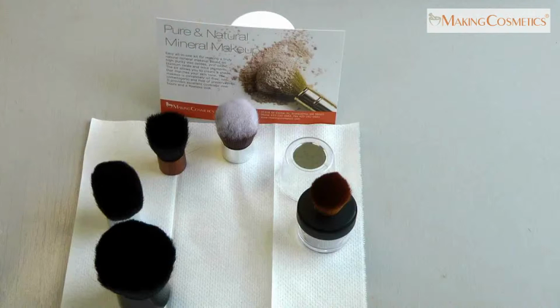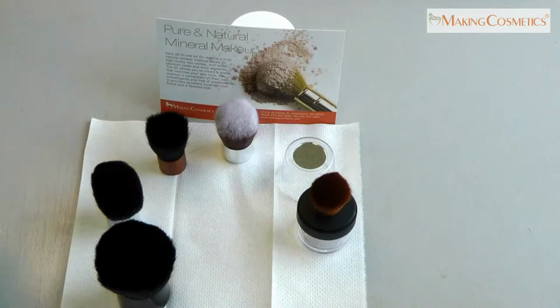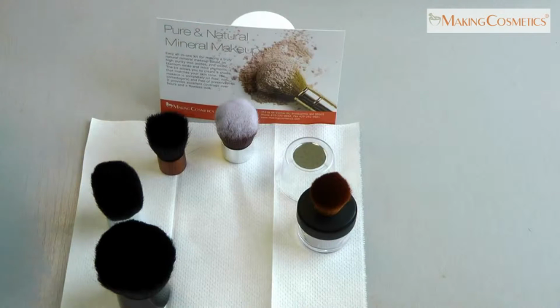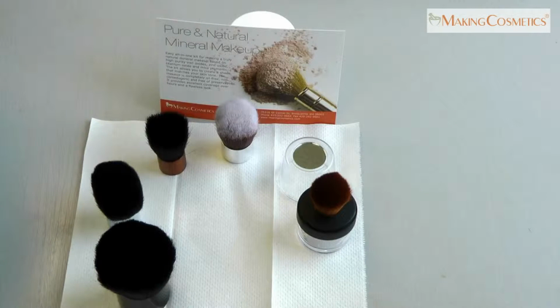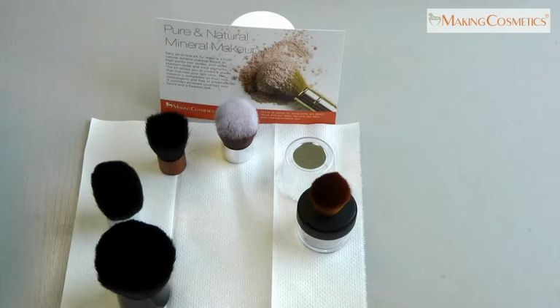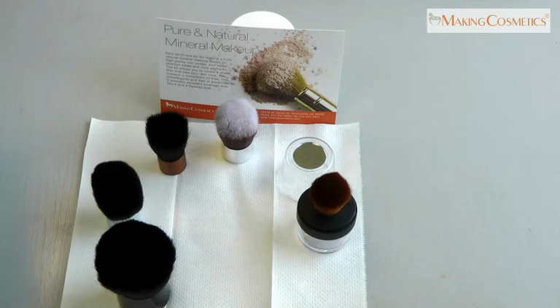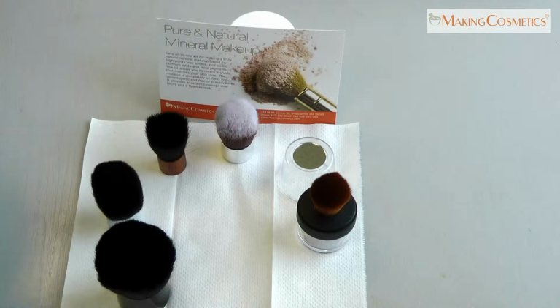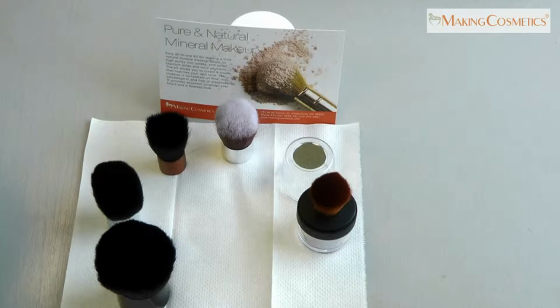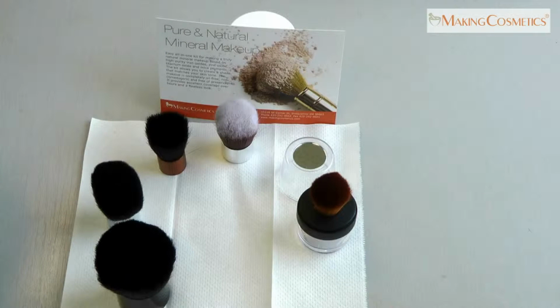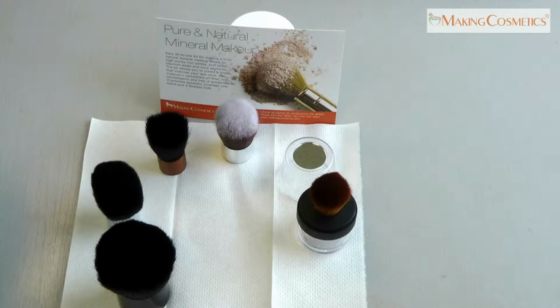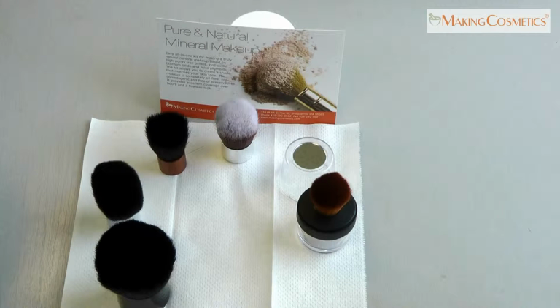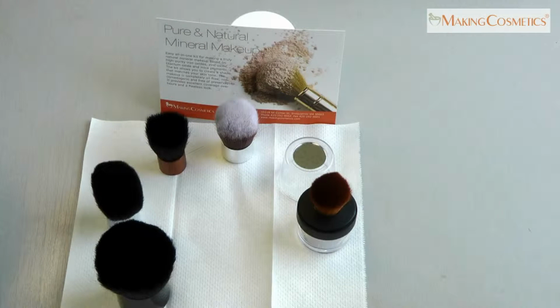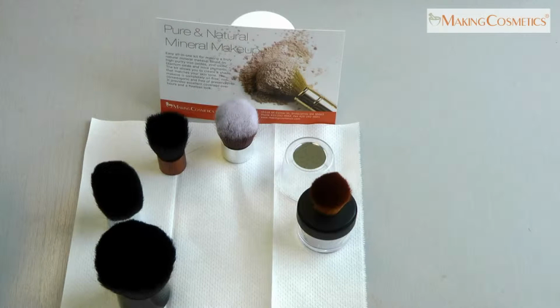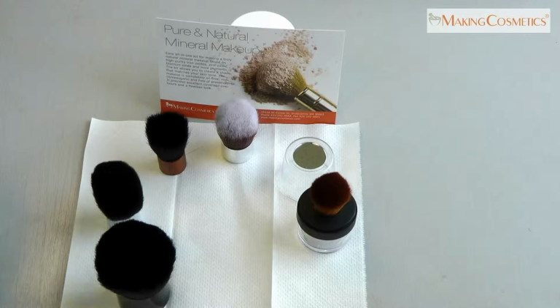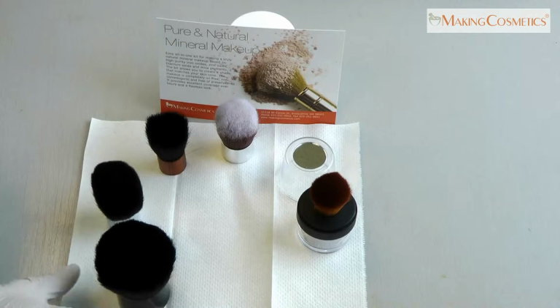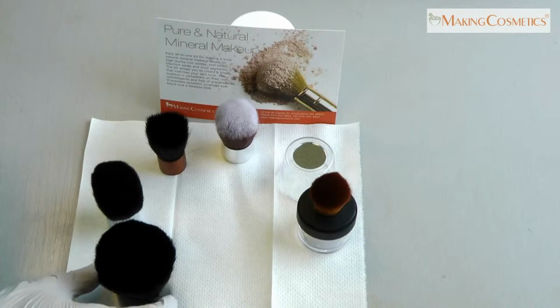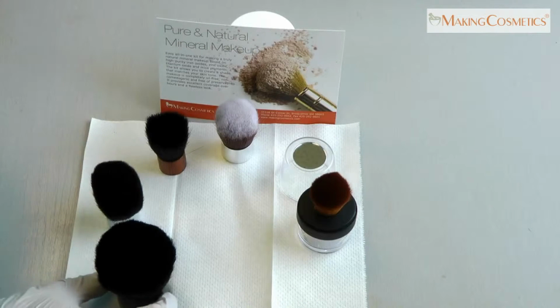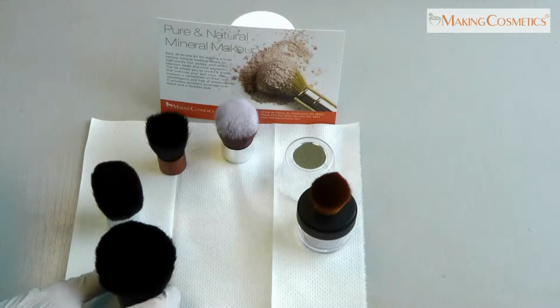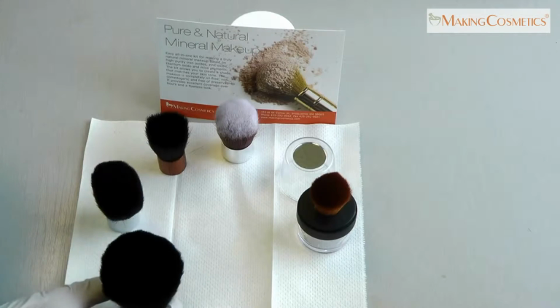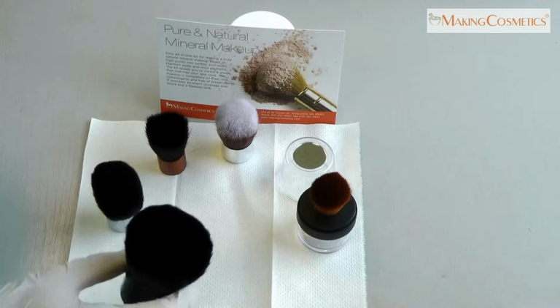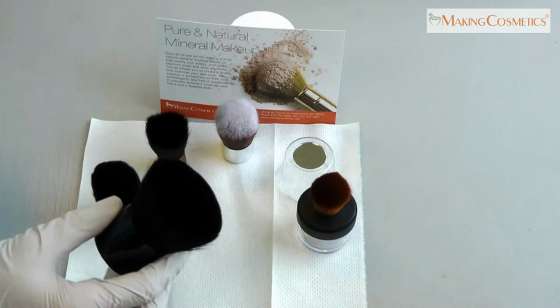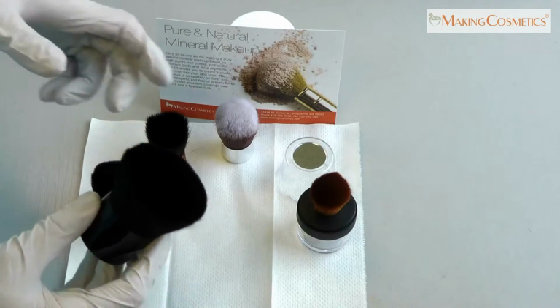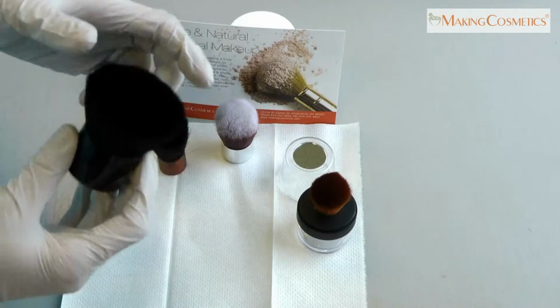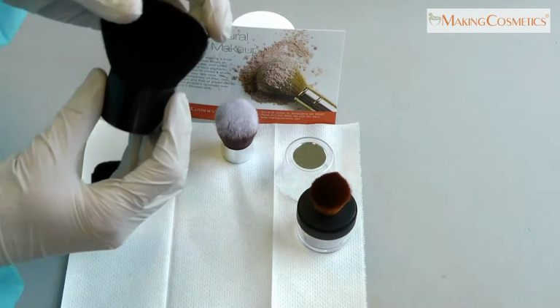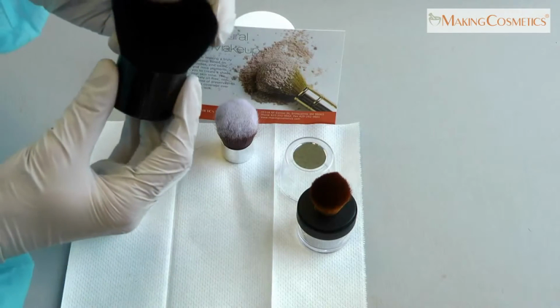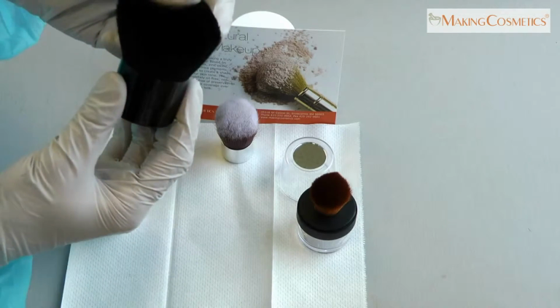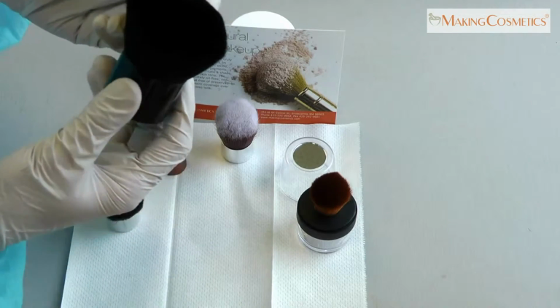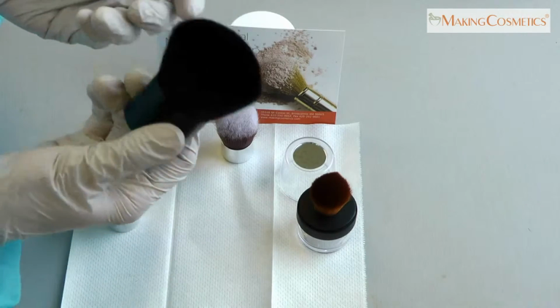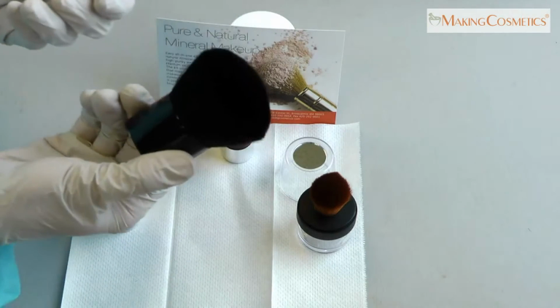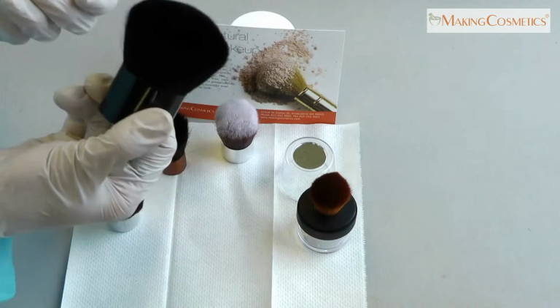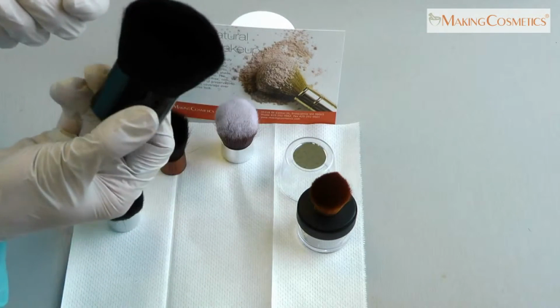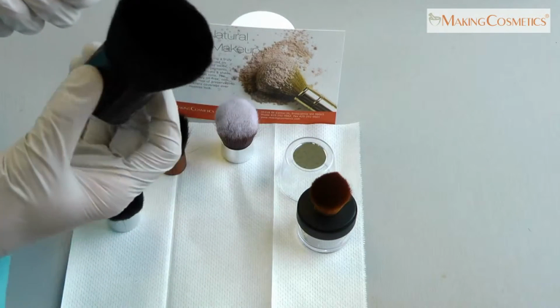Making Cosmetics offers five different Kabuki brushes. This is the largest, has black natural goat hair, and is used for face powders and mineral makeup.